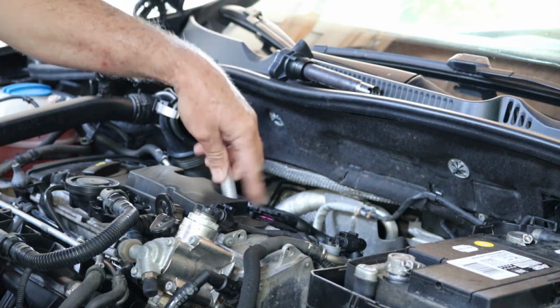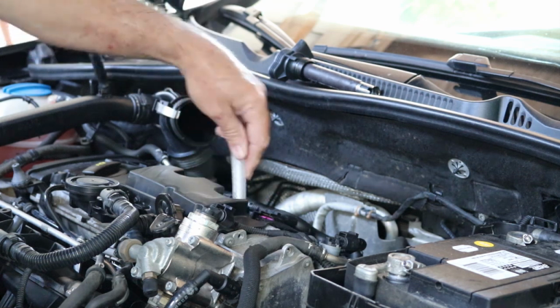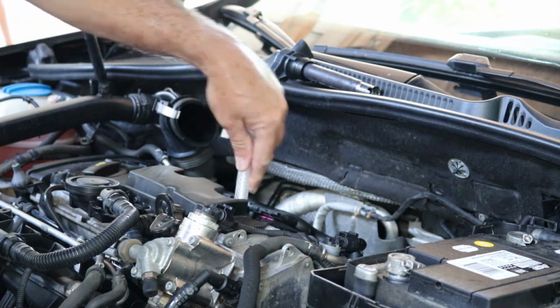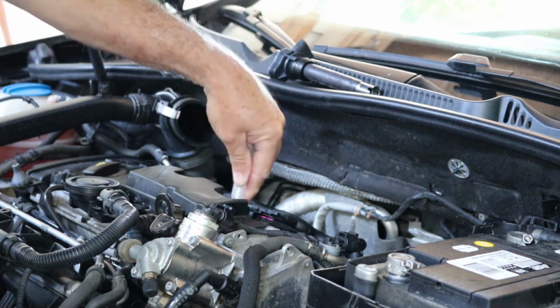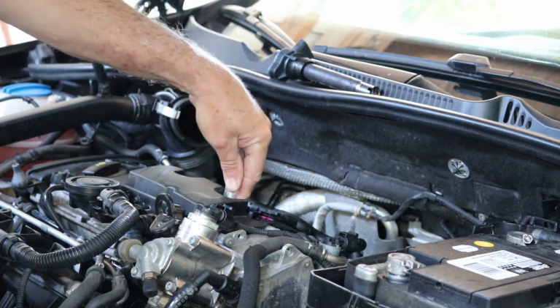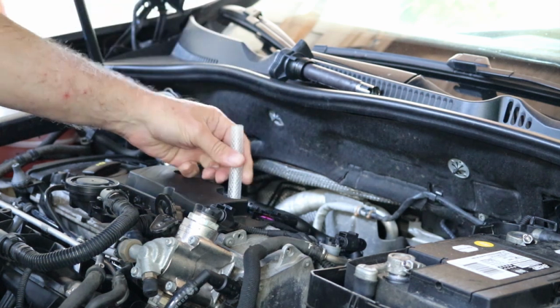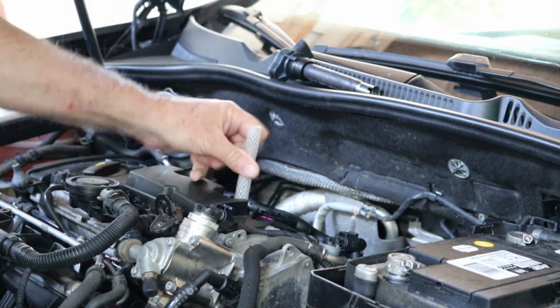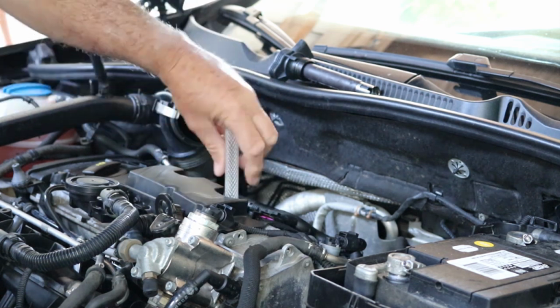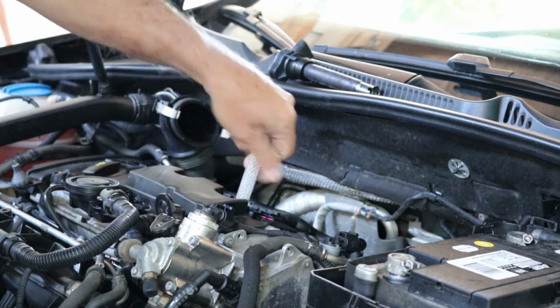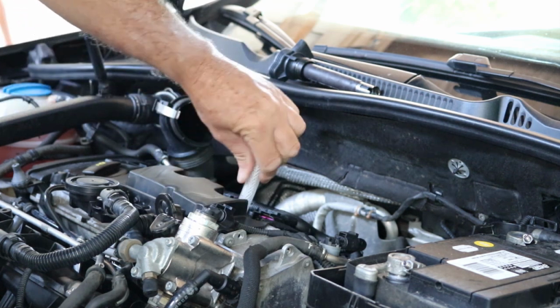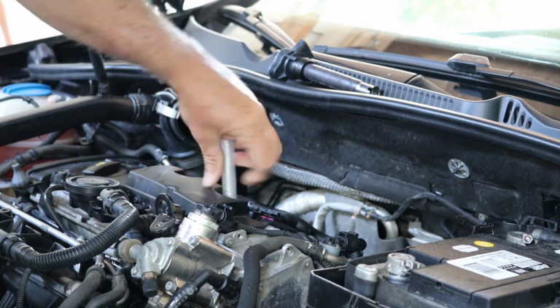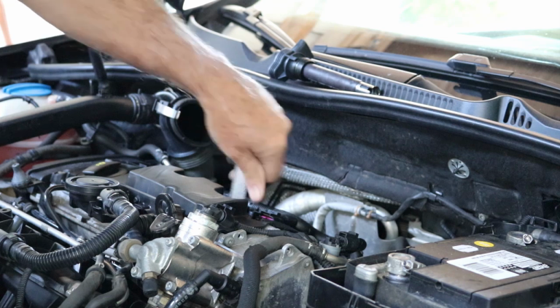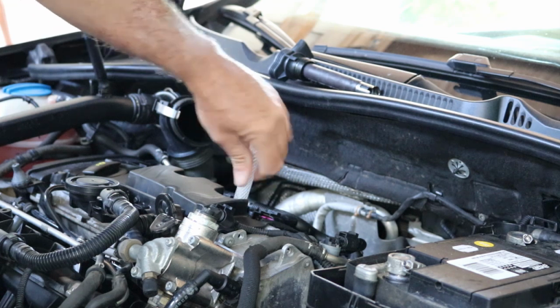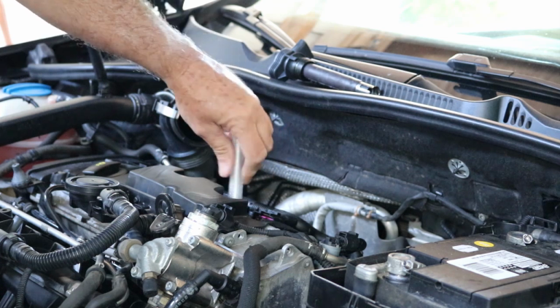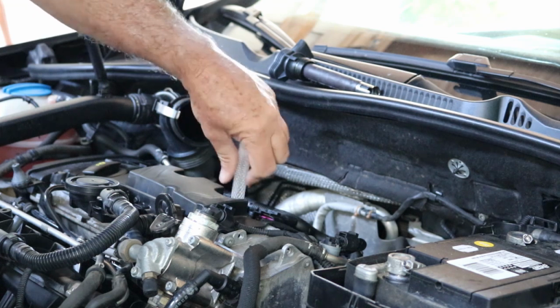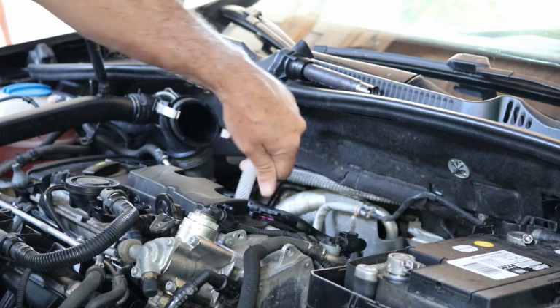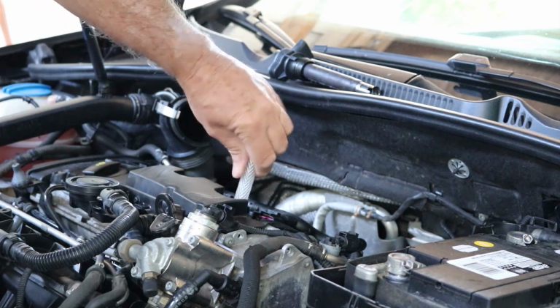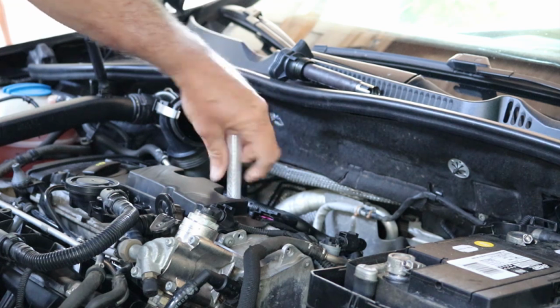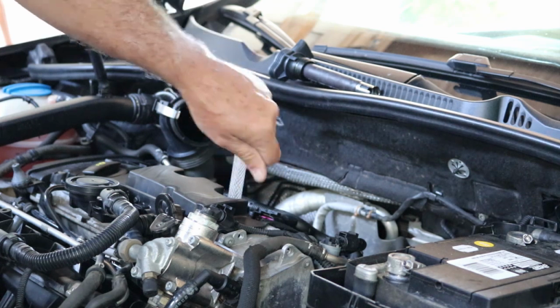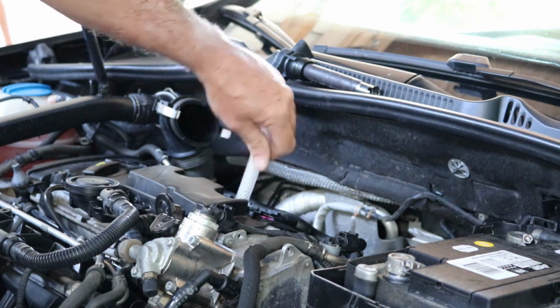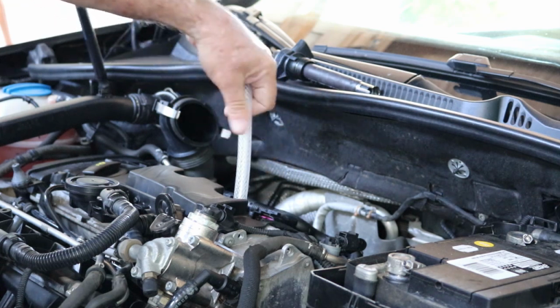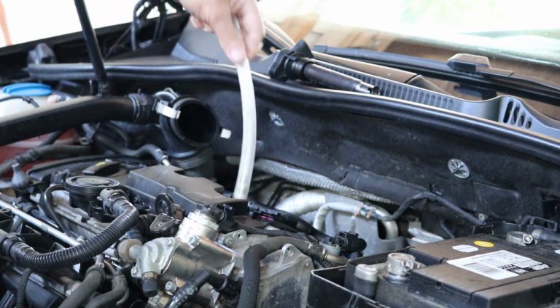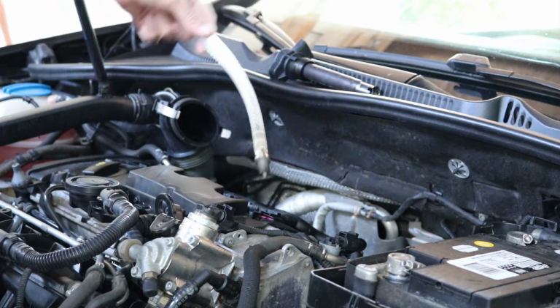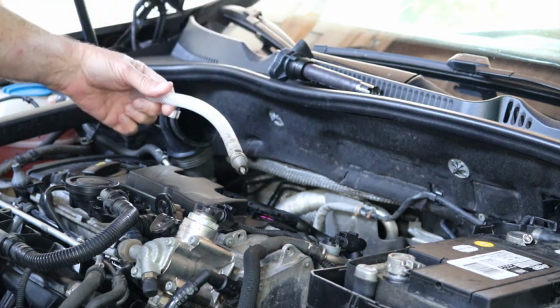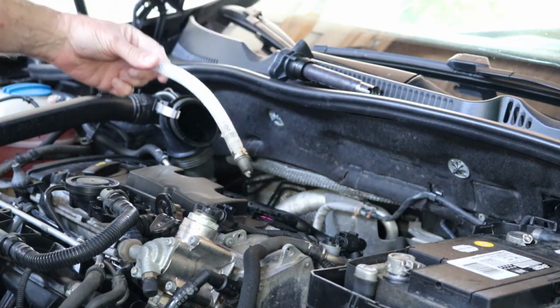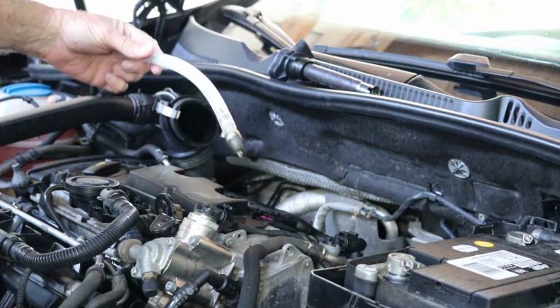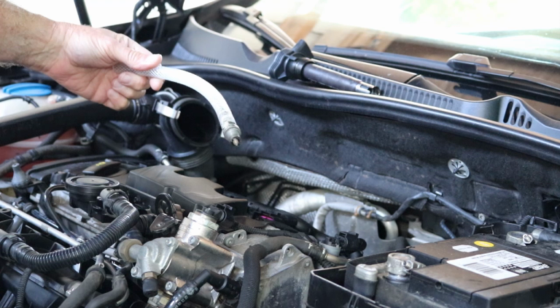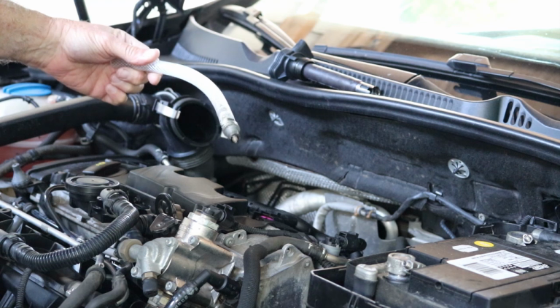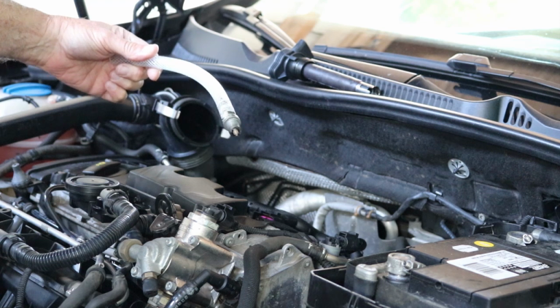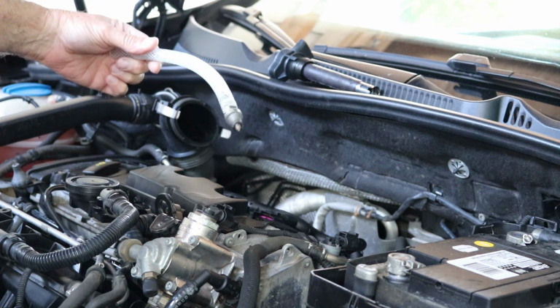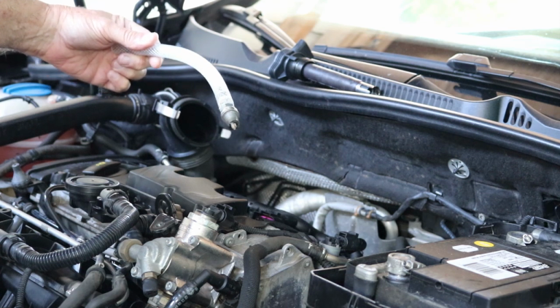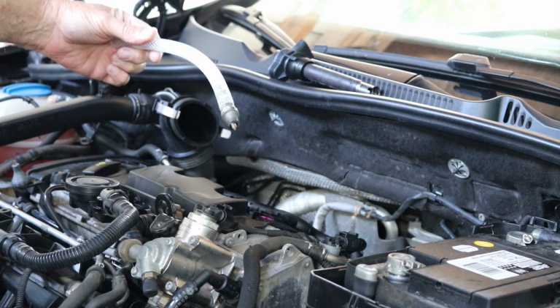You can reach down inside, put the rubber hose on the spark plug insulator, and you can now pull the spark plug out.